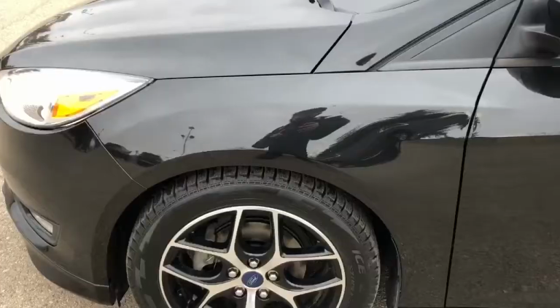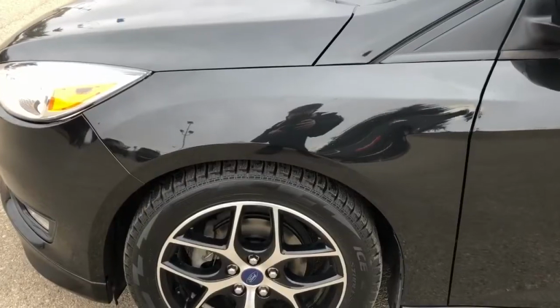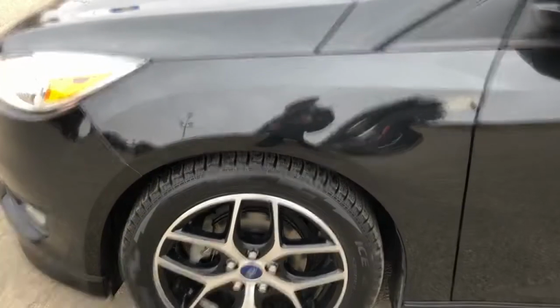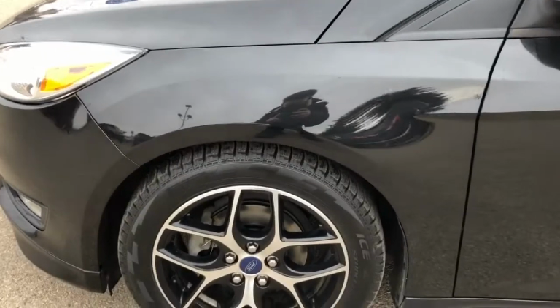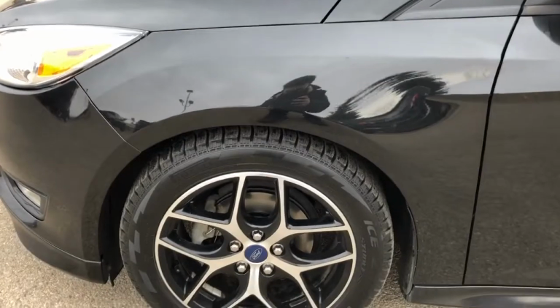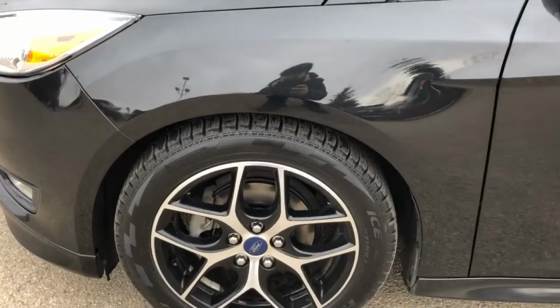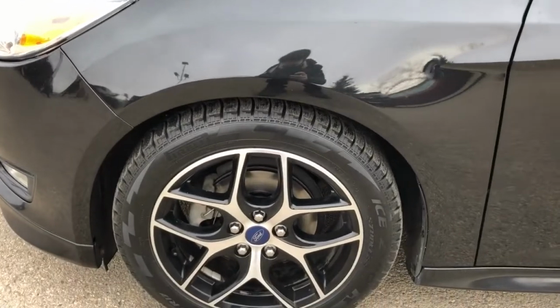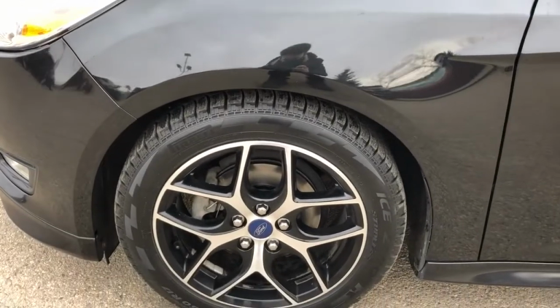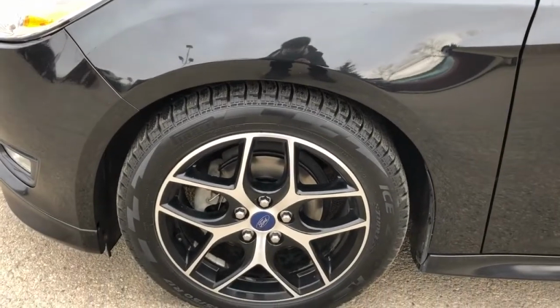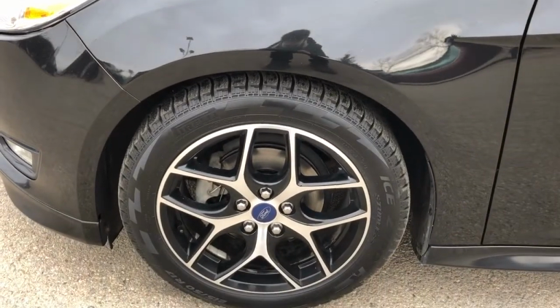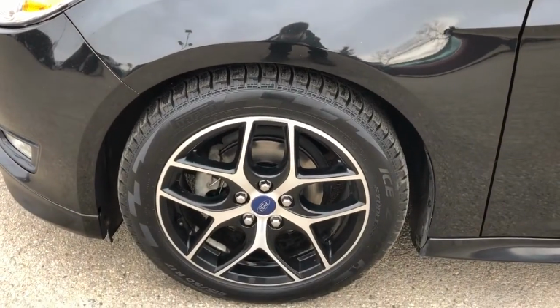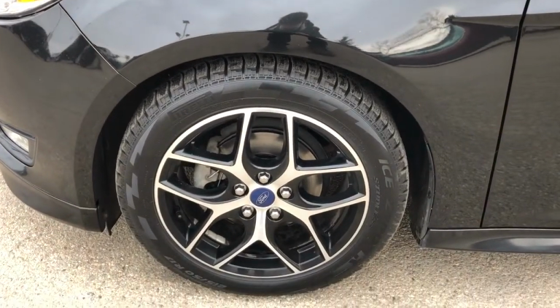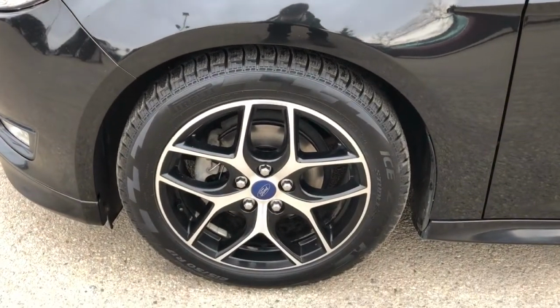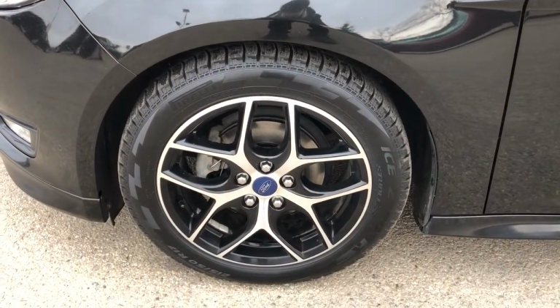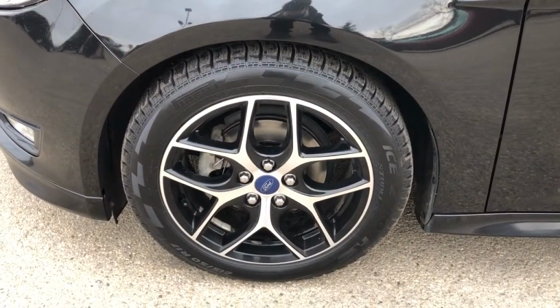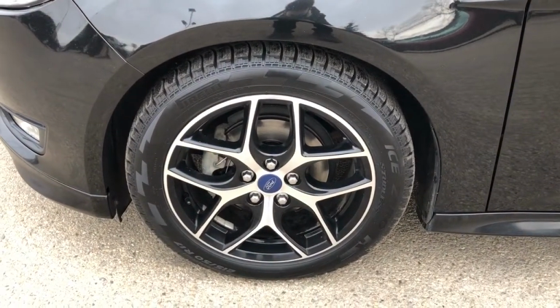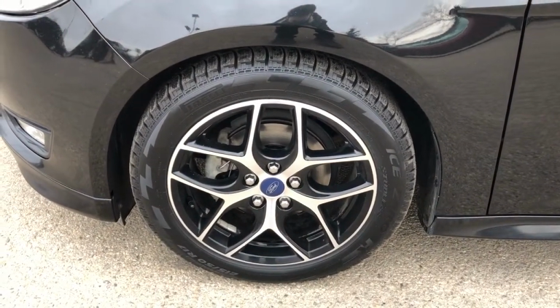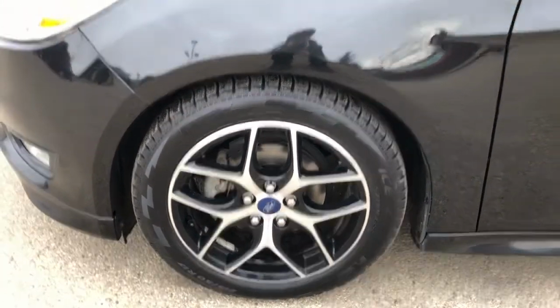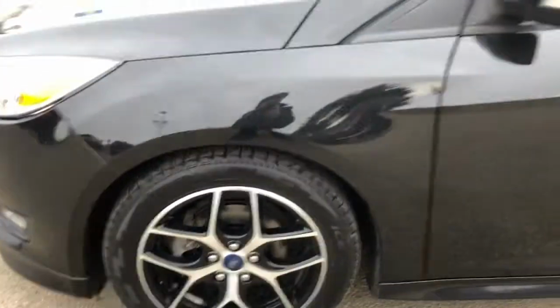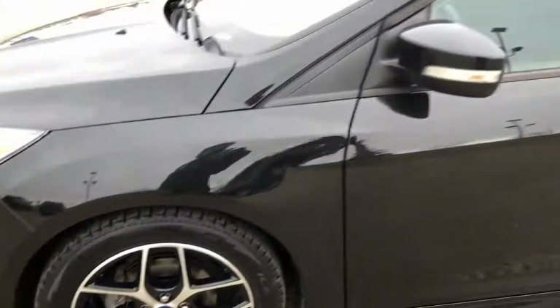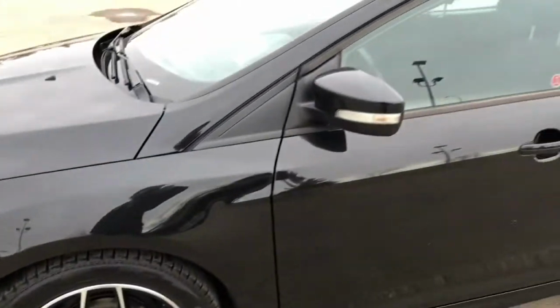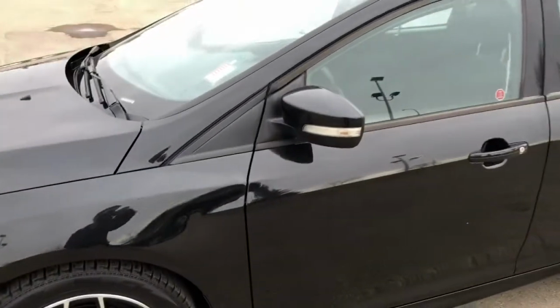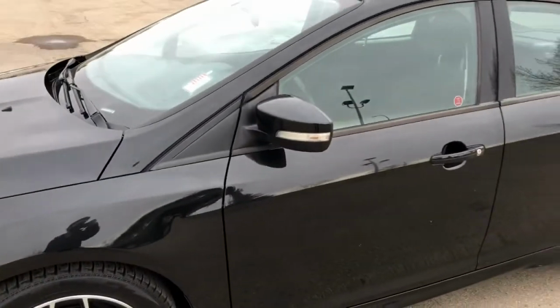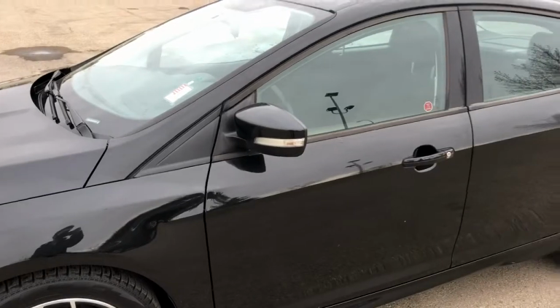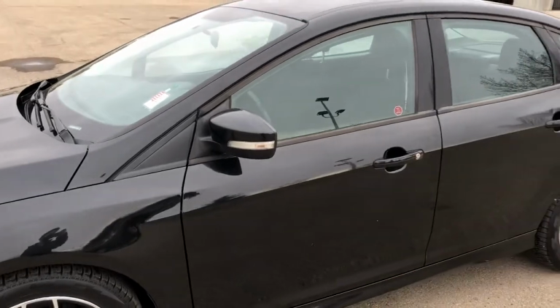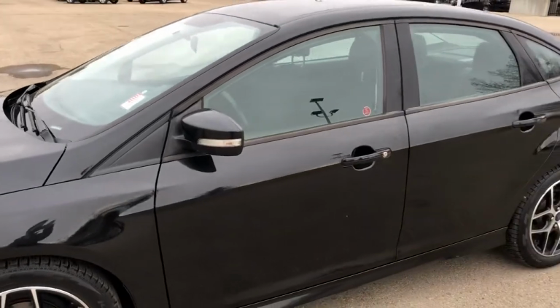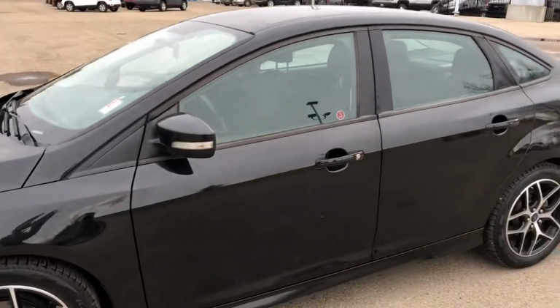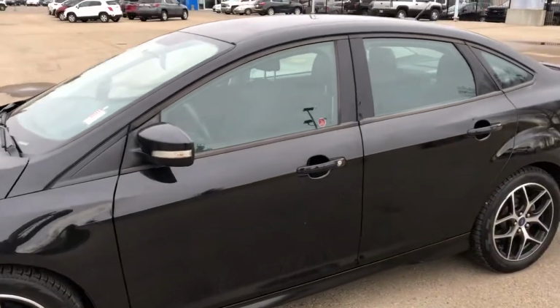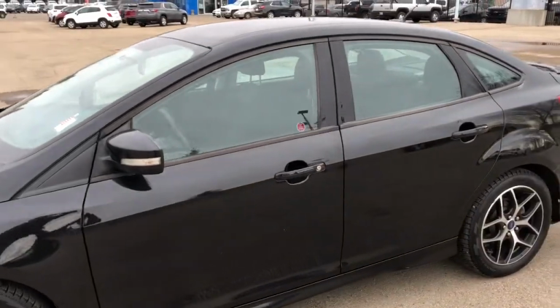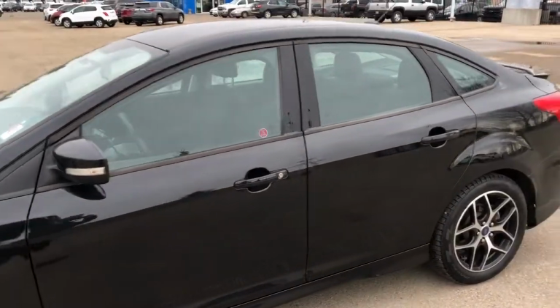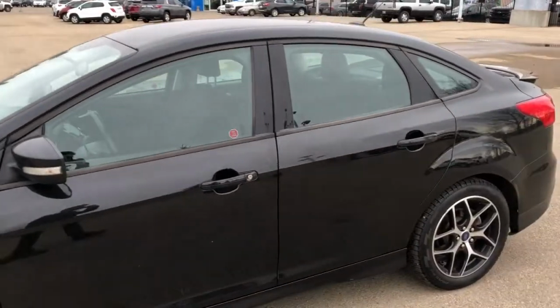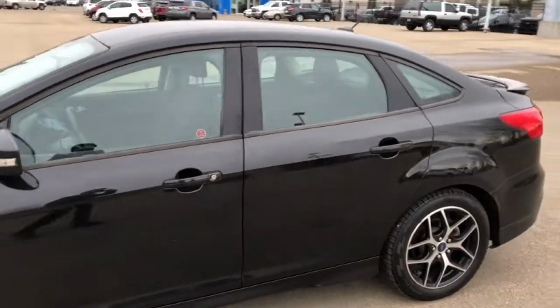Back on to the exterior, we can see our black and chrome alloy rims with Ford badge center caps. We have our black metallic mirror caps and door handles, paint matched to the car's body color.